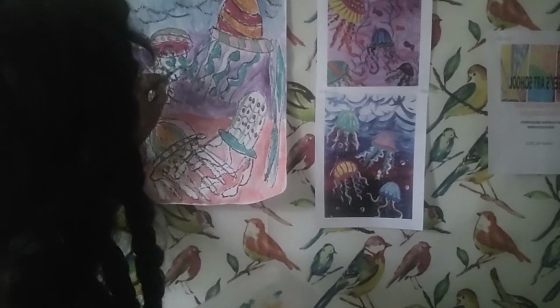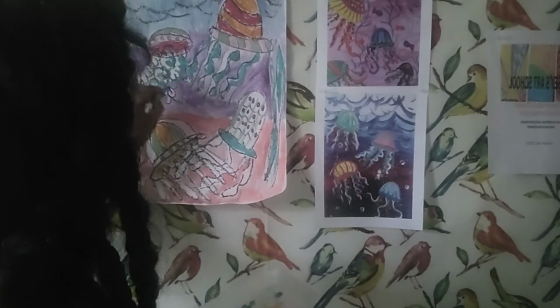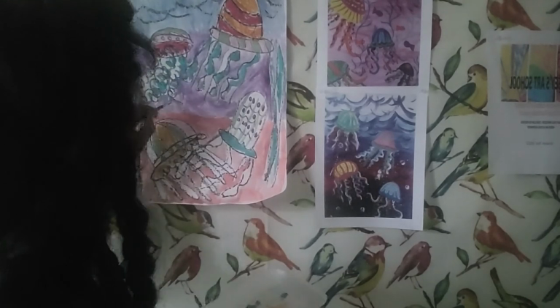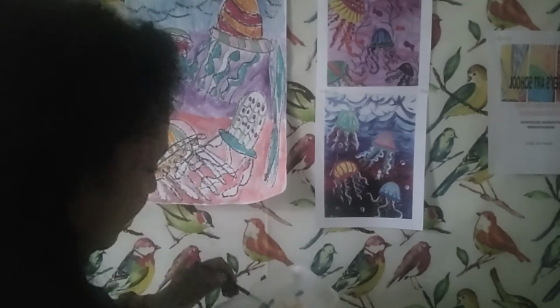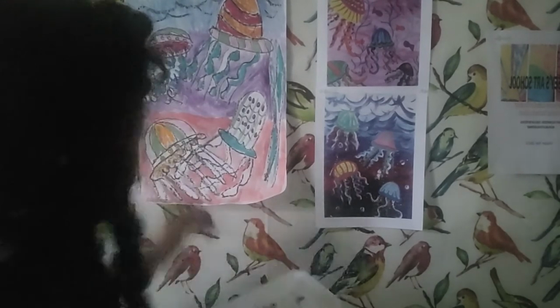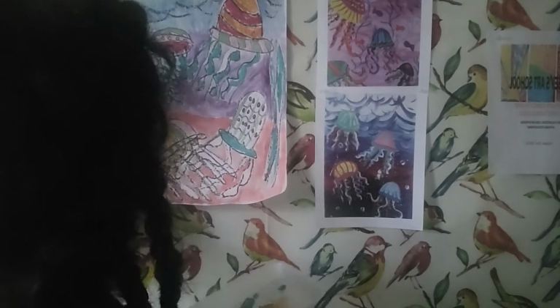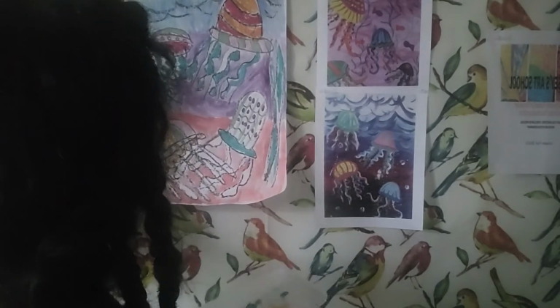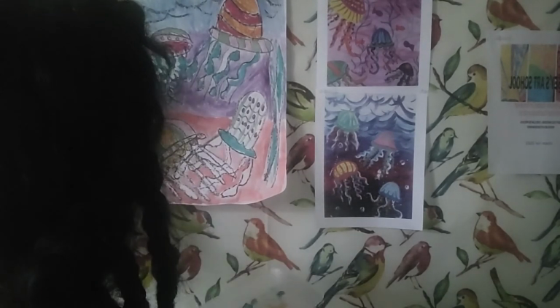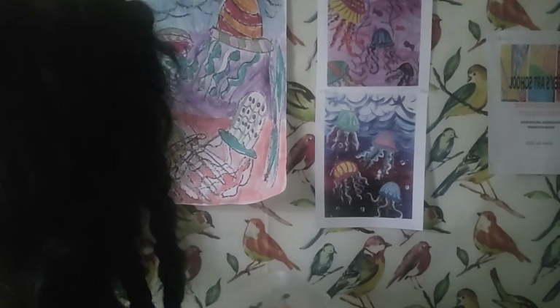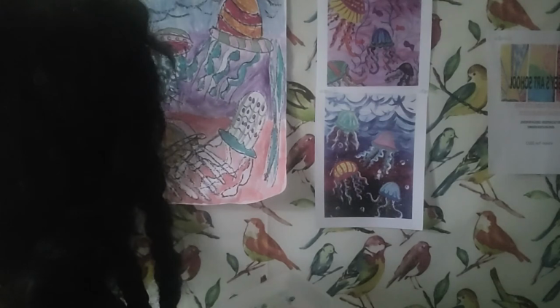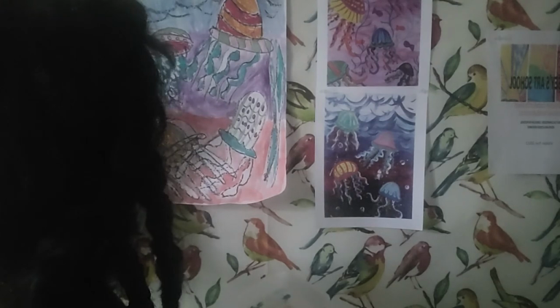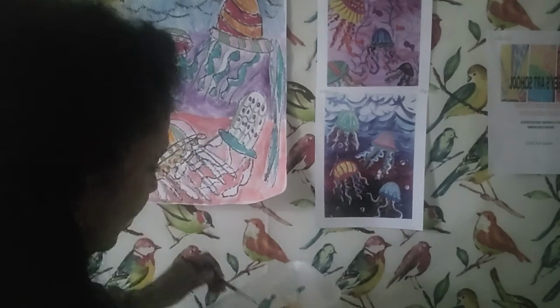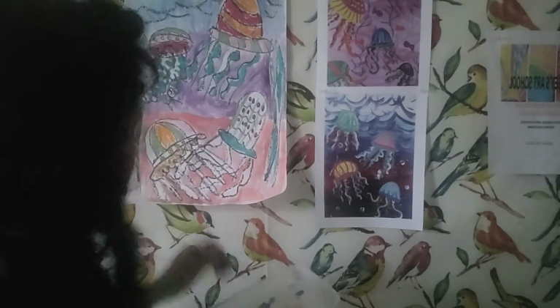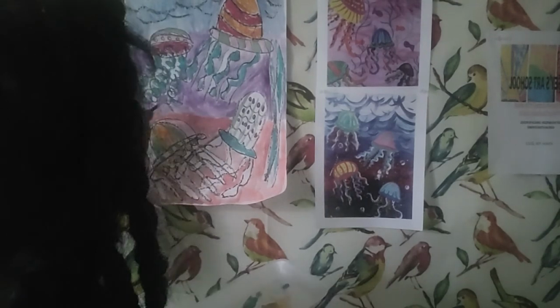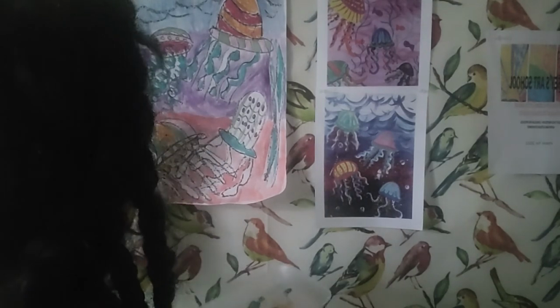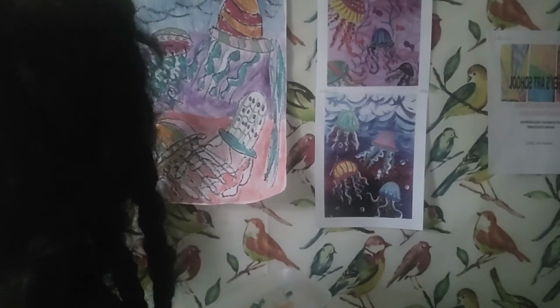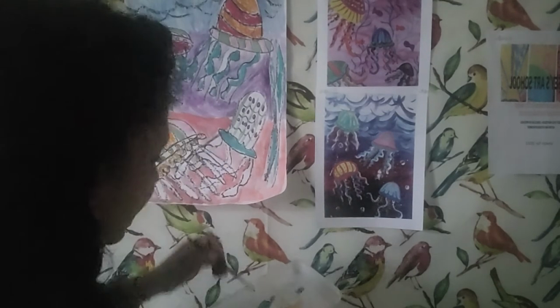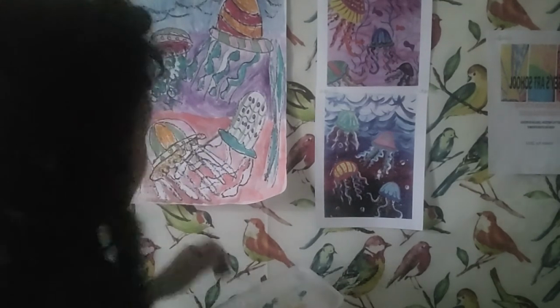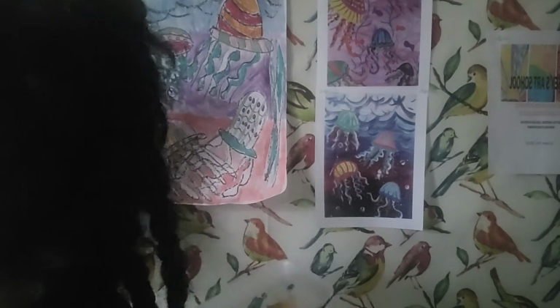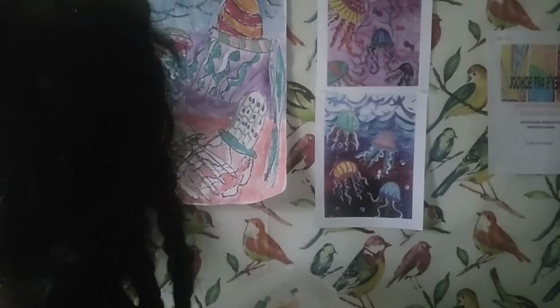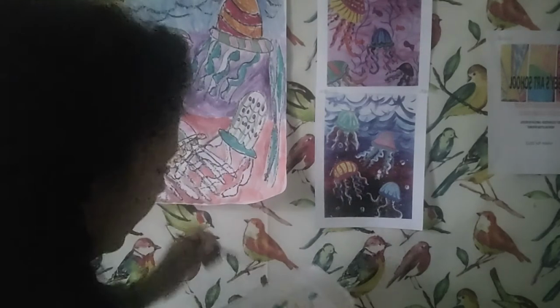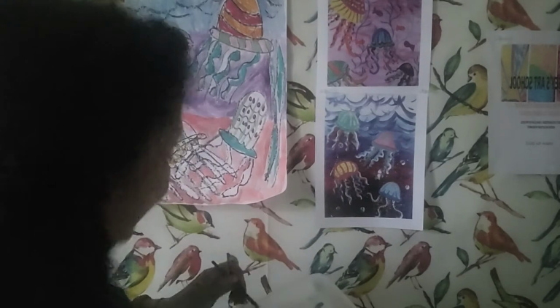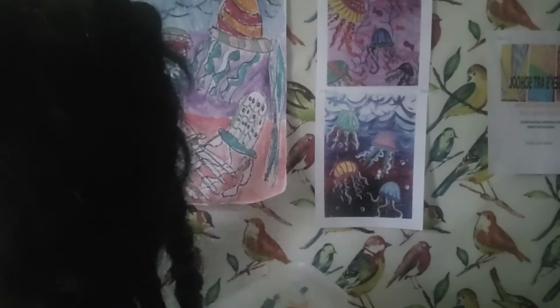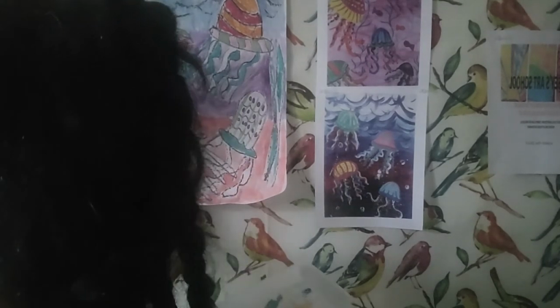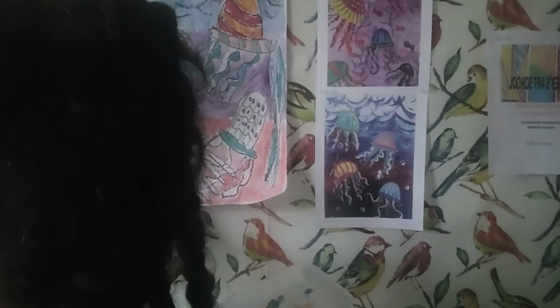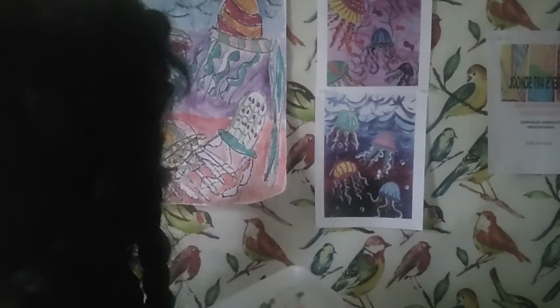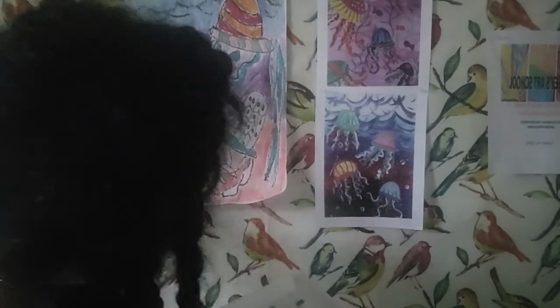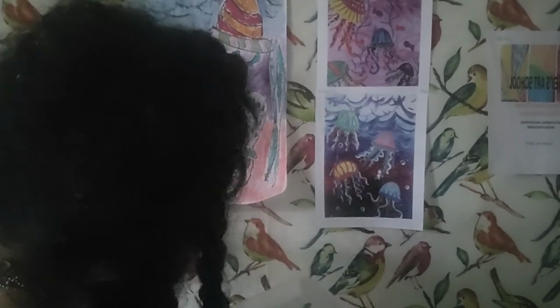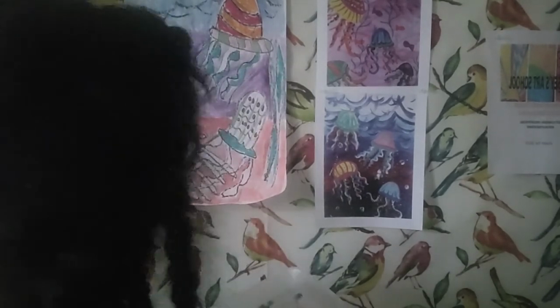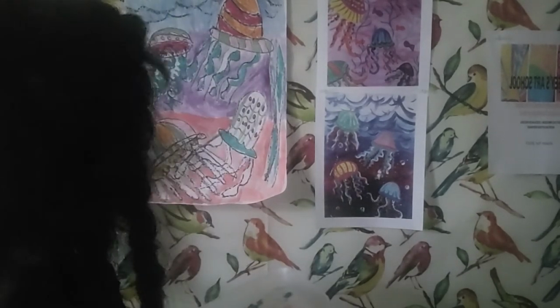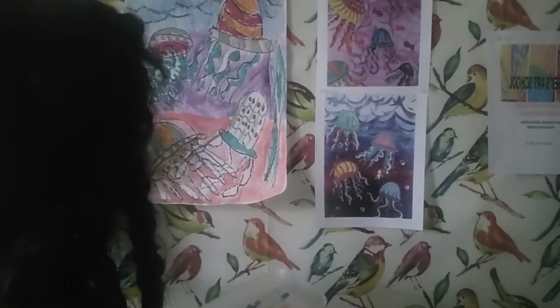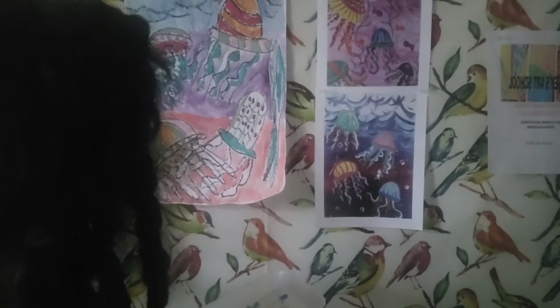I did a kind of swirly line here, so I'm doing the same thing with the paint — and hopefully that will read well when it dries. Because the key is not what it looks like when it's wet, but what it looks like when you walk away and come back and take a look at it.